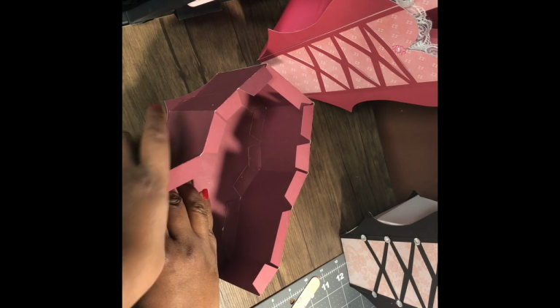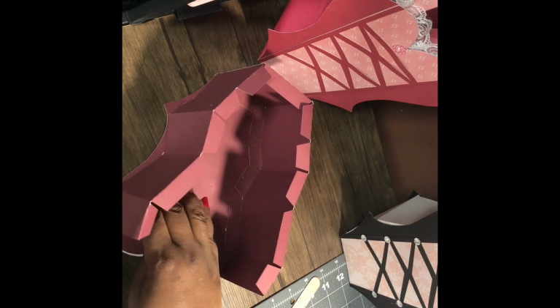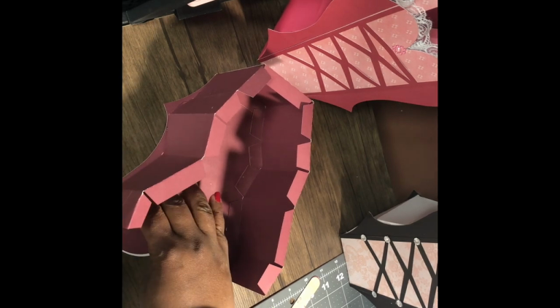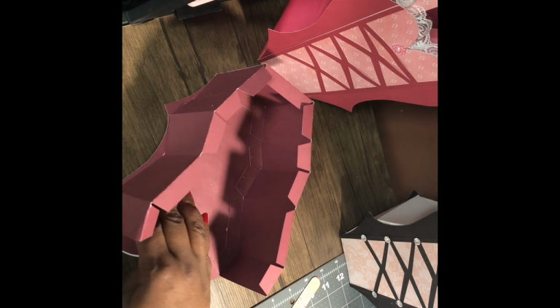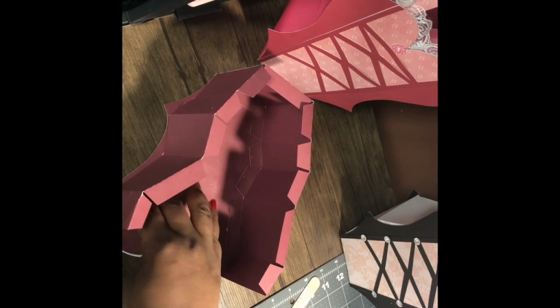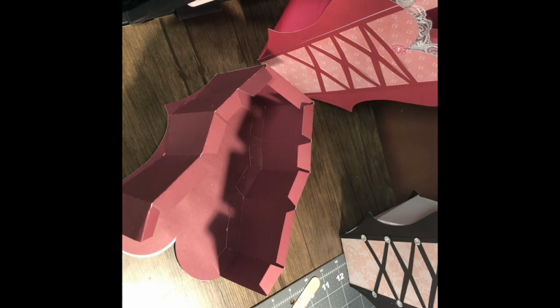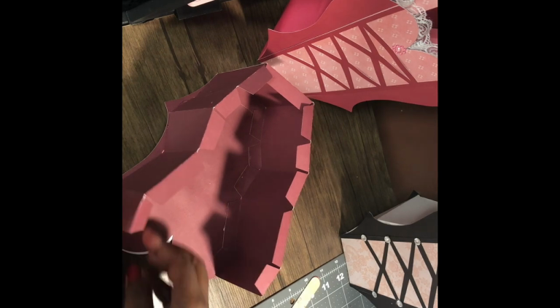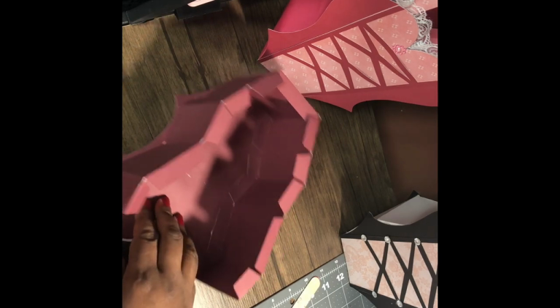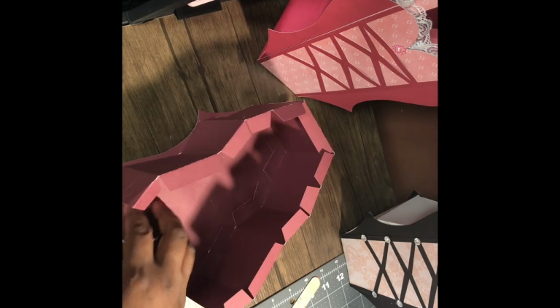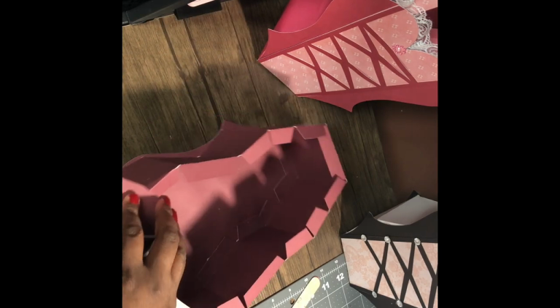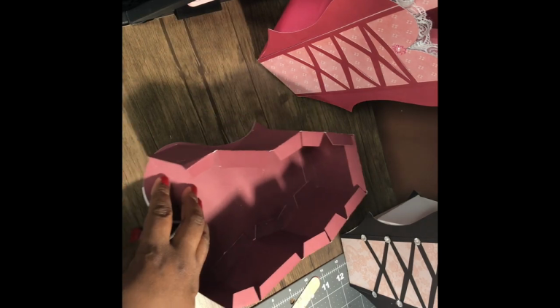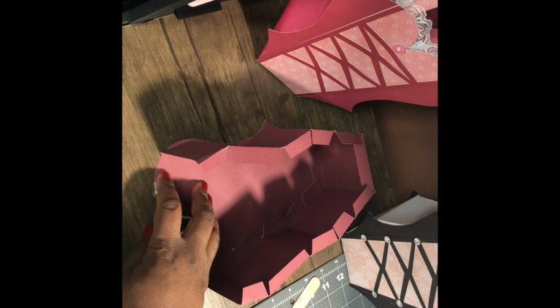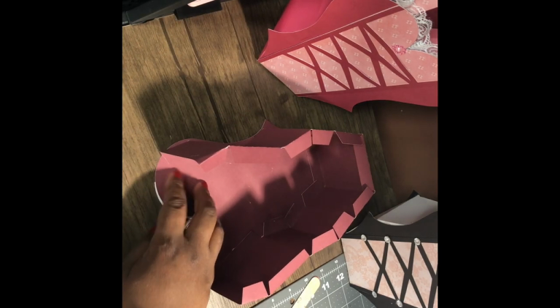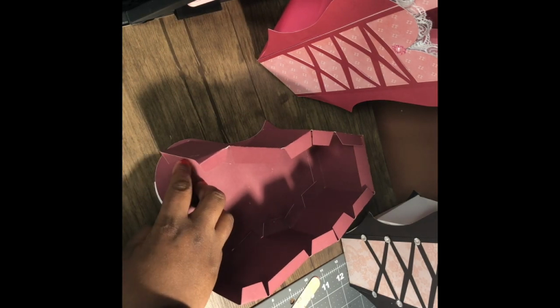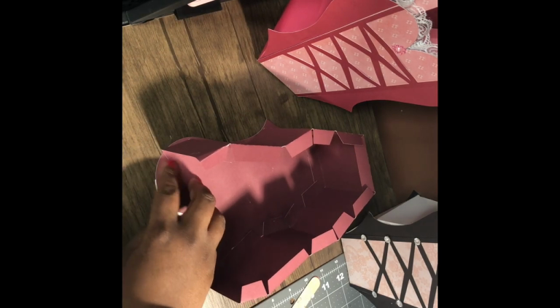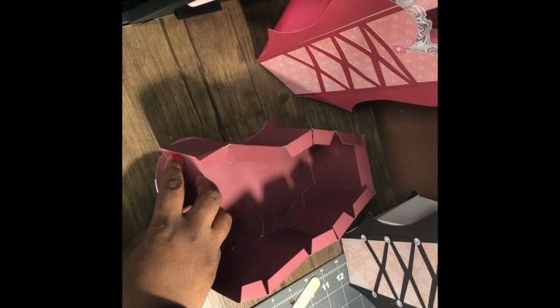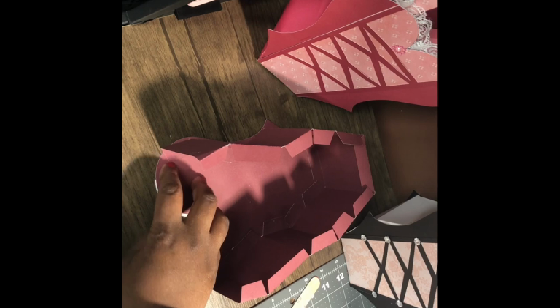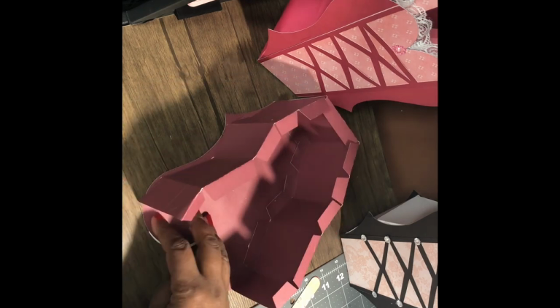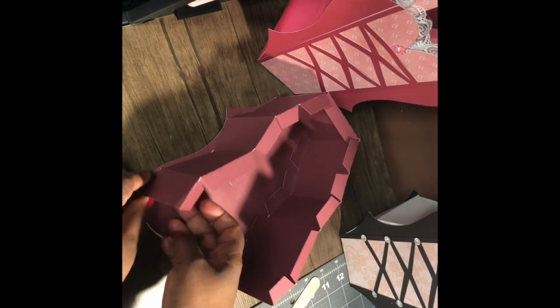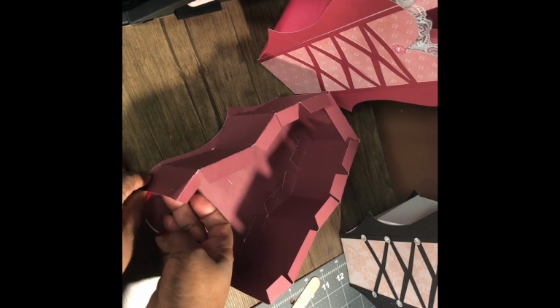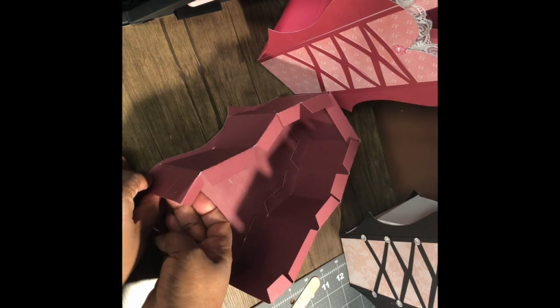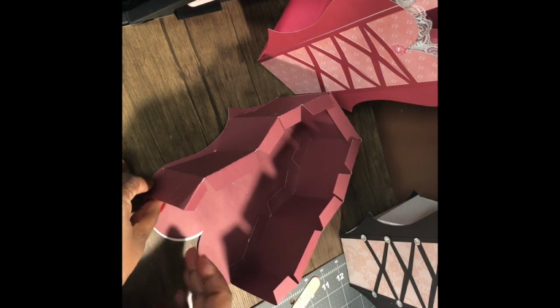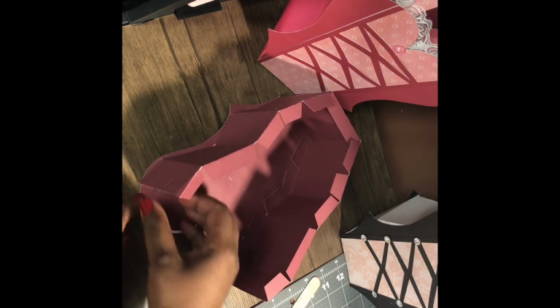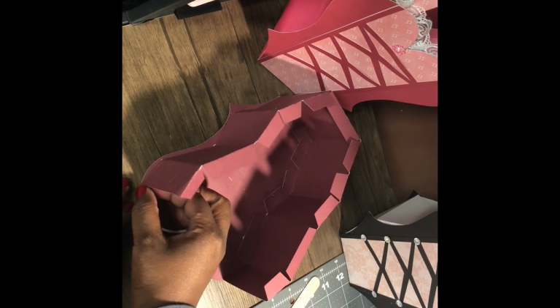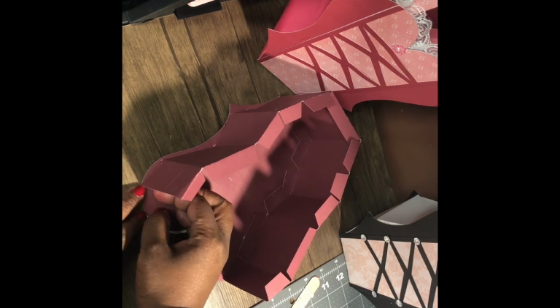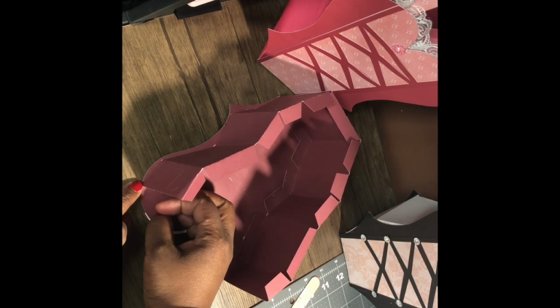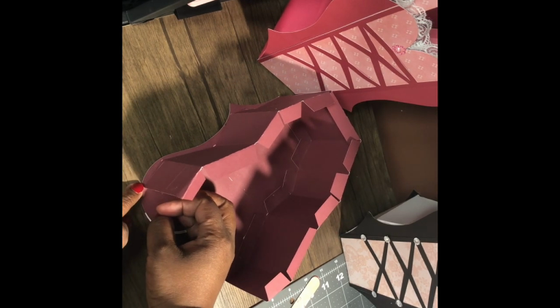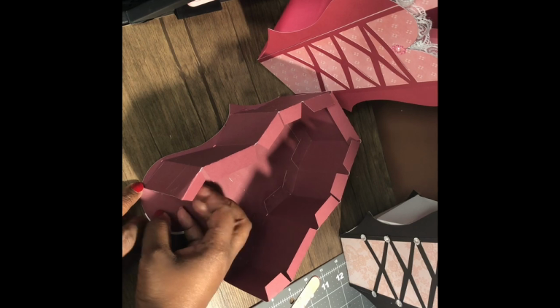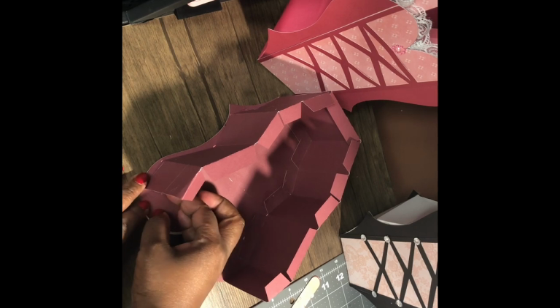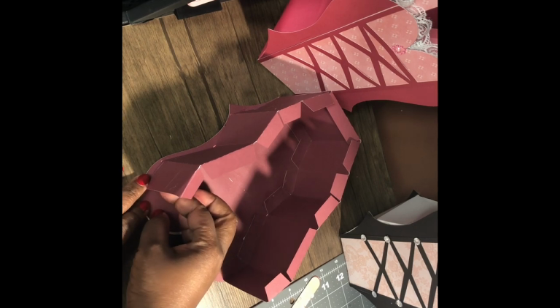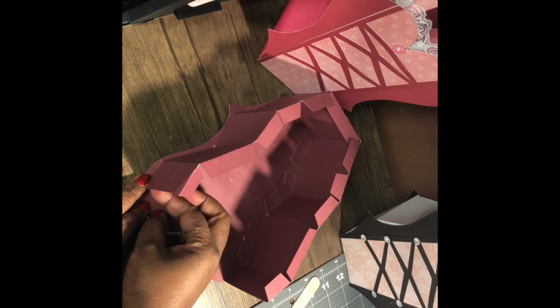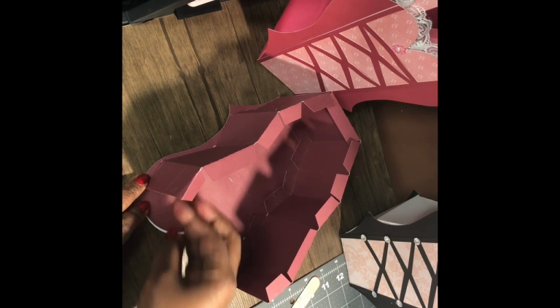And then the last little piece right here at the top — this piece right here is not glued, so I'm going to glue that. Remember, you've got to make sure that it doesn't show, right about there.